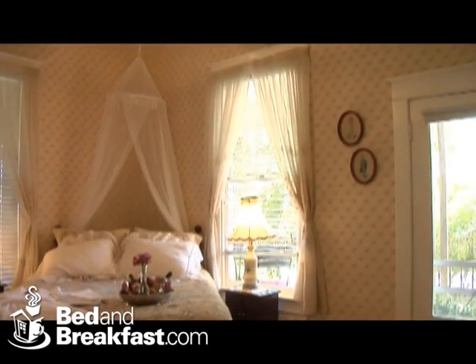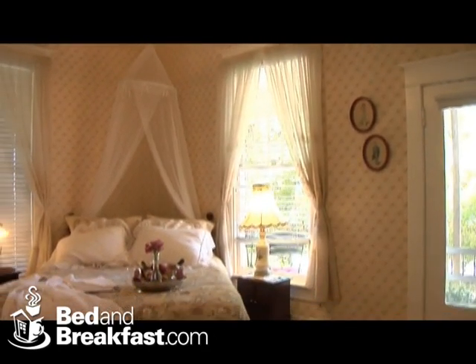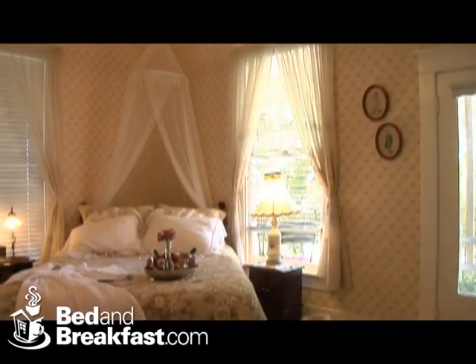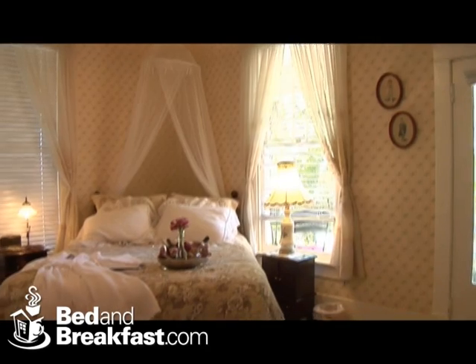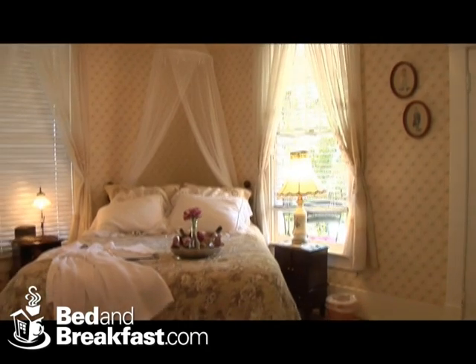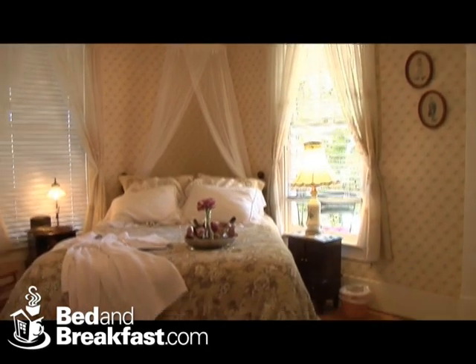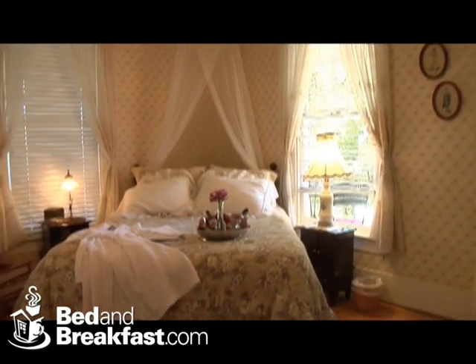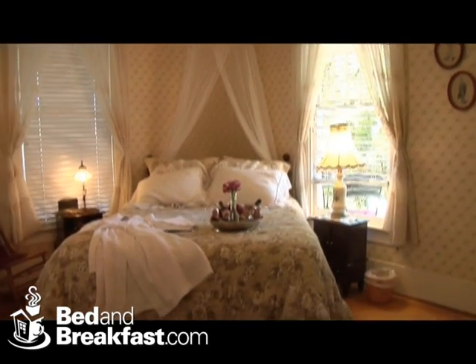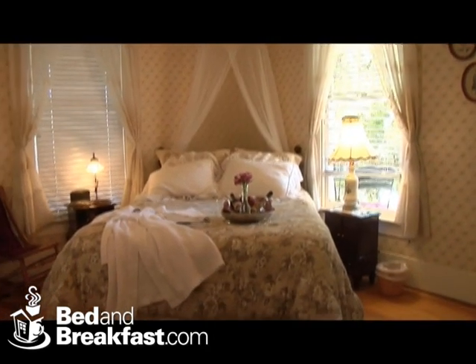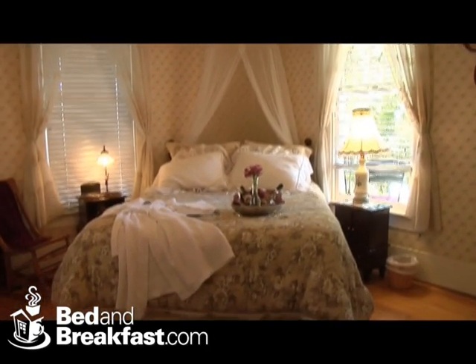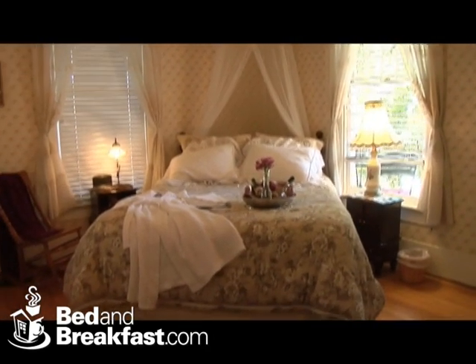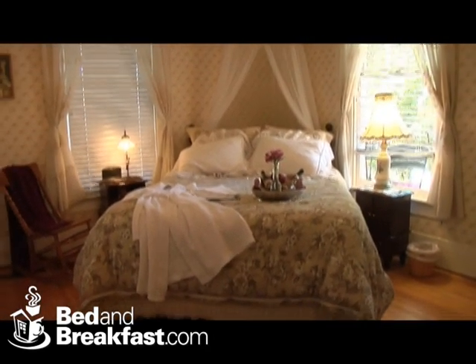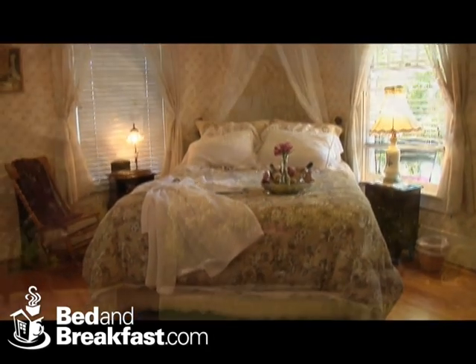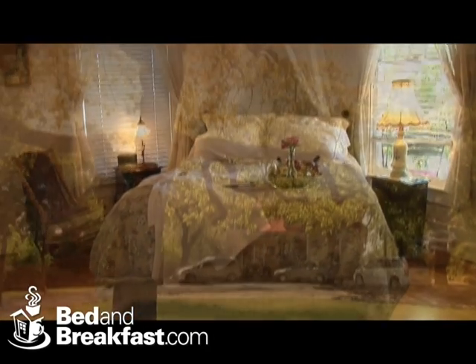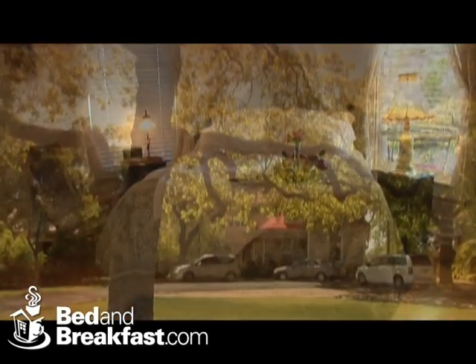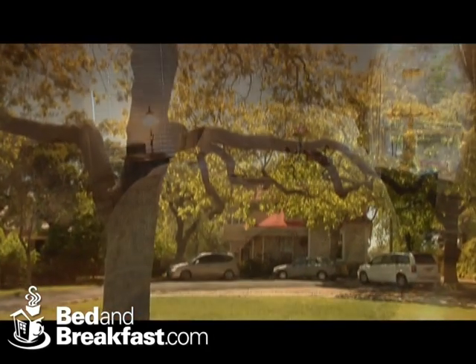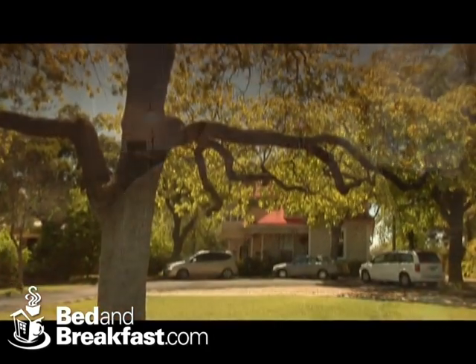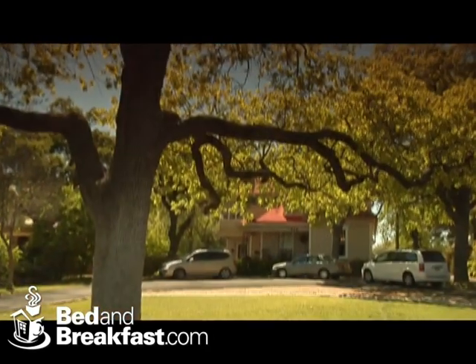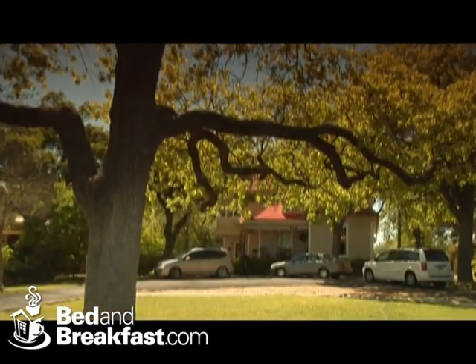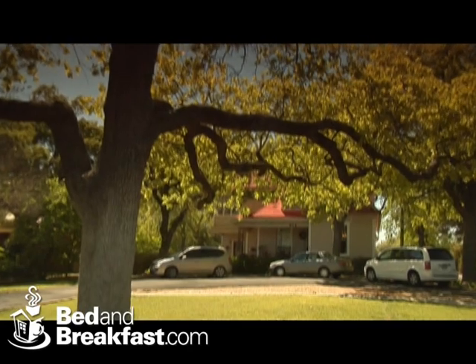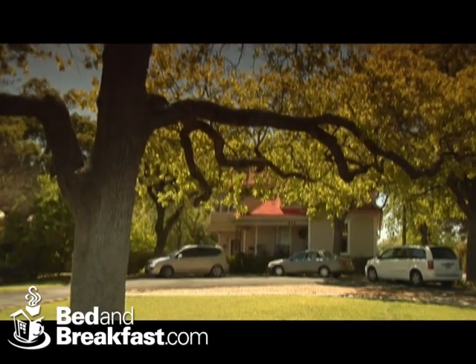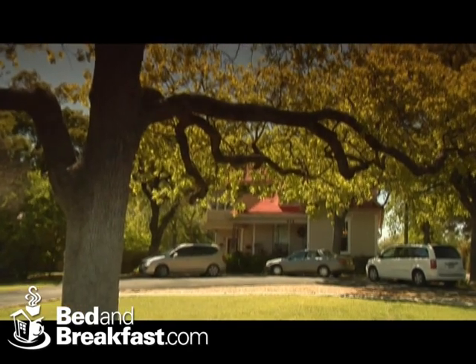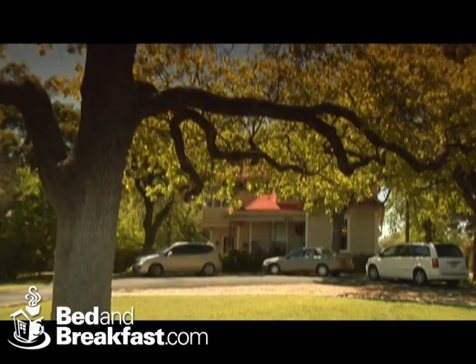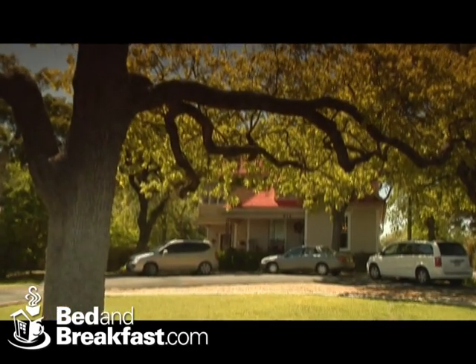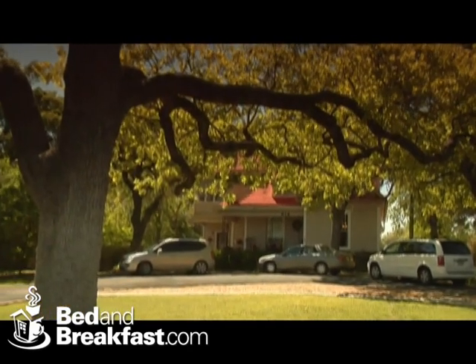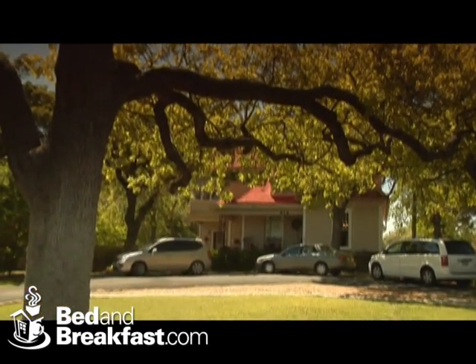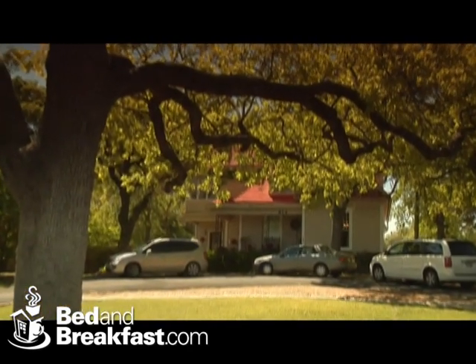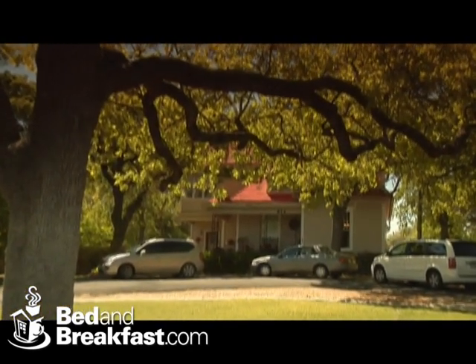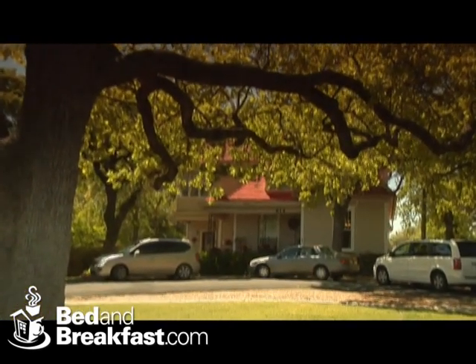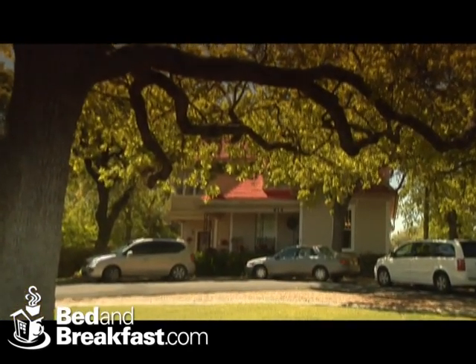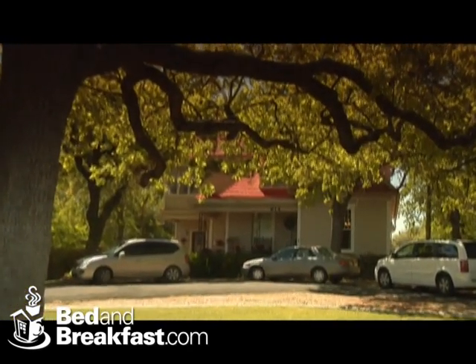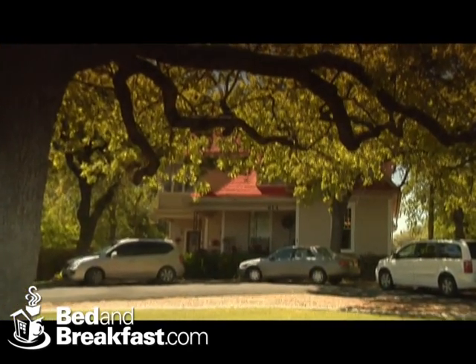A Place in Time is a traditional B&B. One of the best parts of our place is the 1914 historical landmark in Fredericksburg.